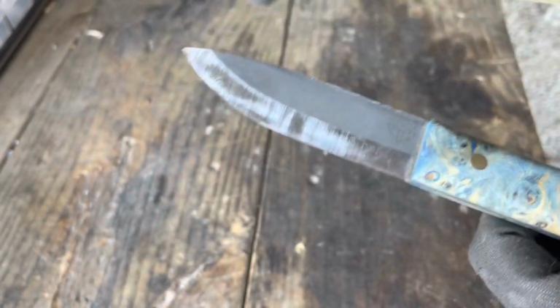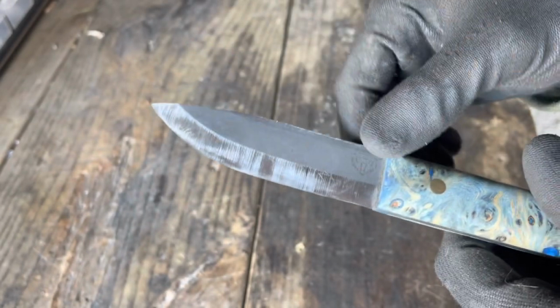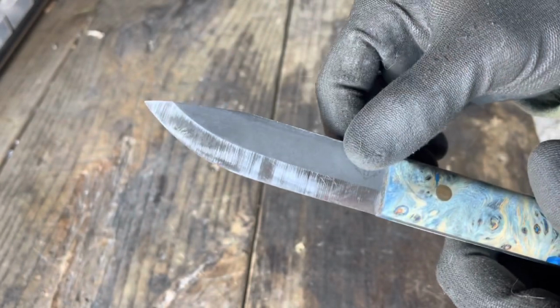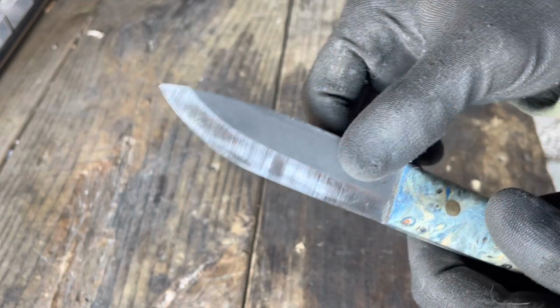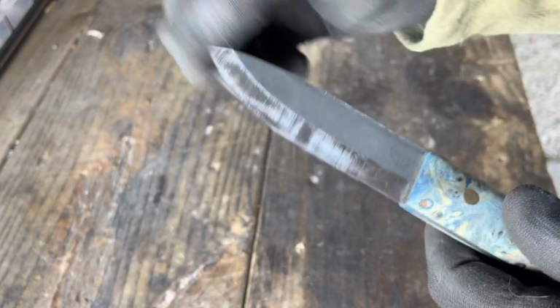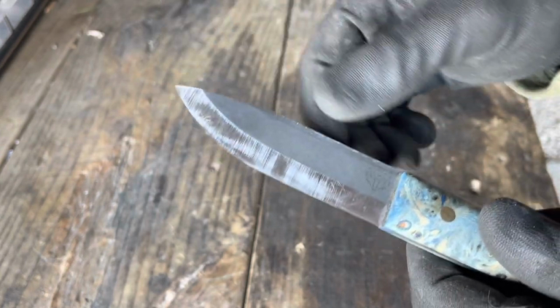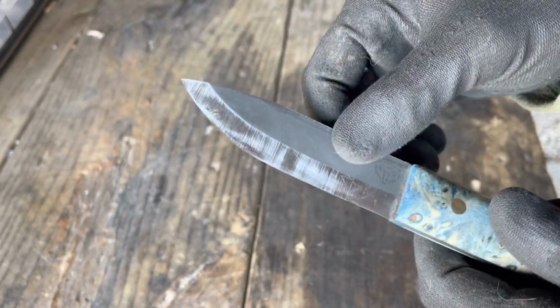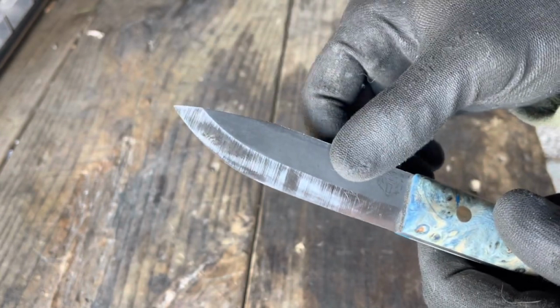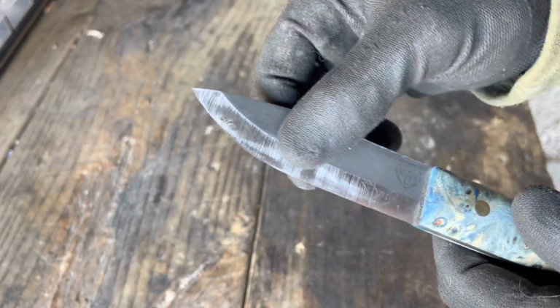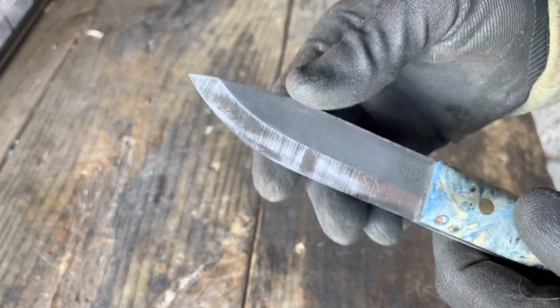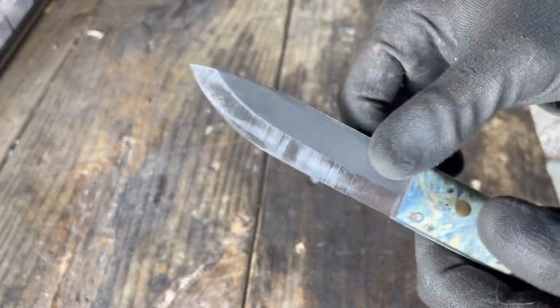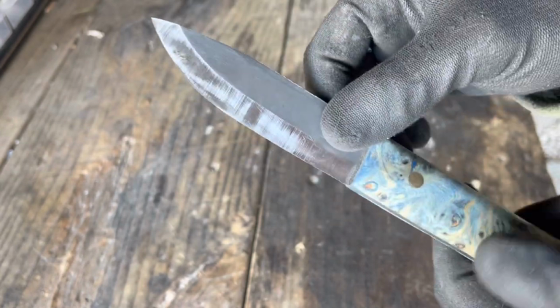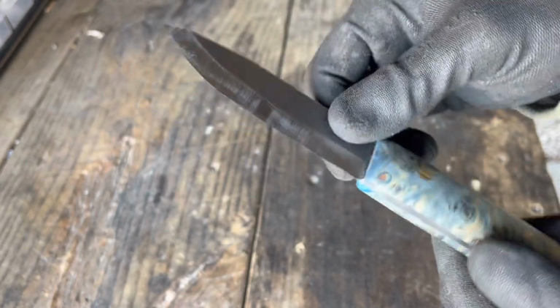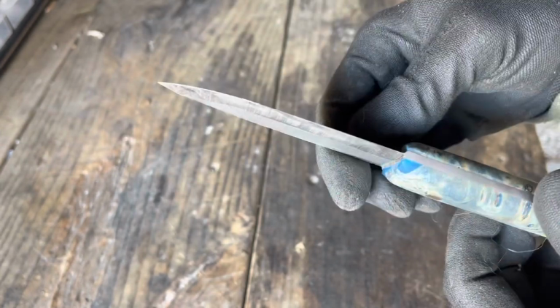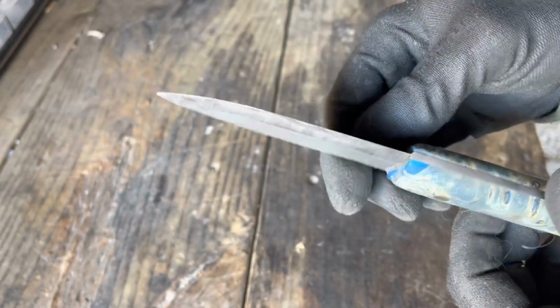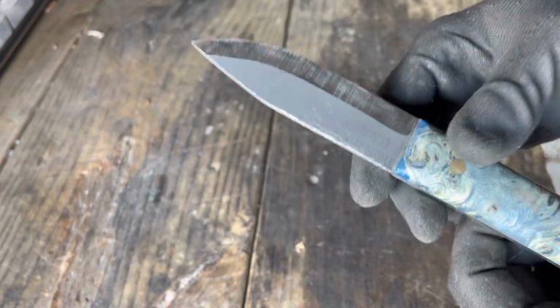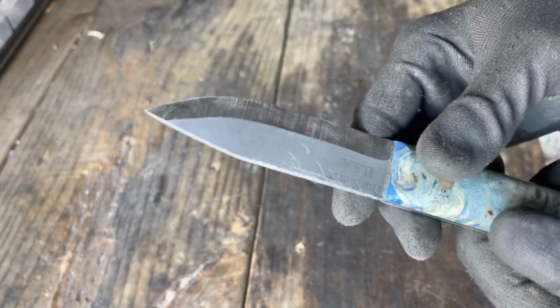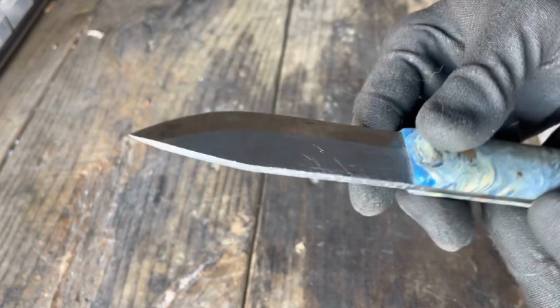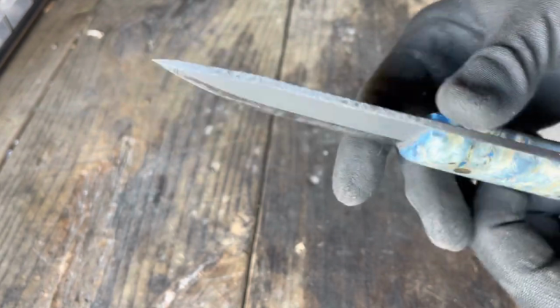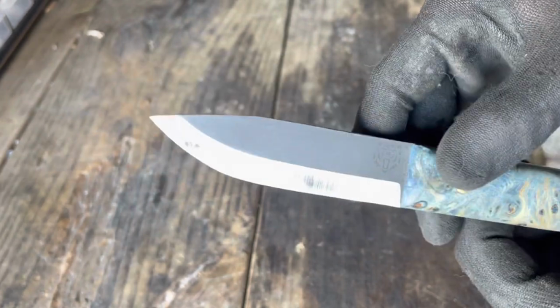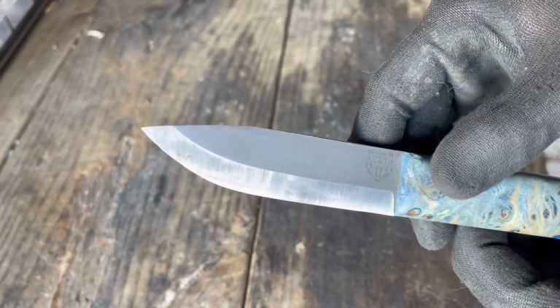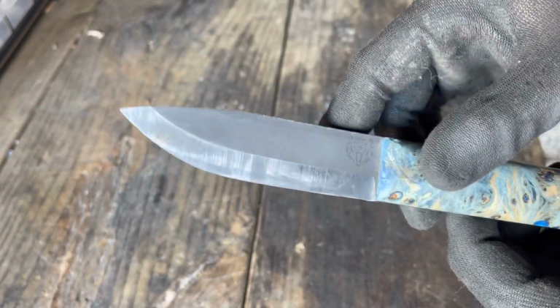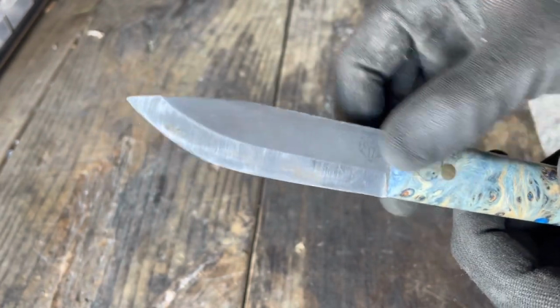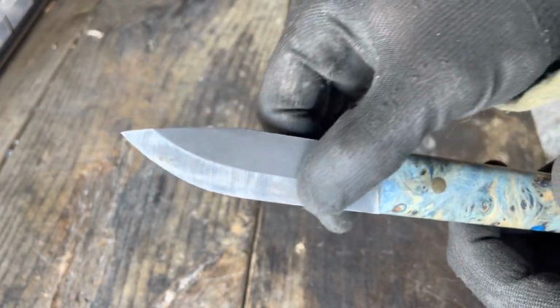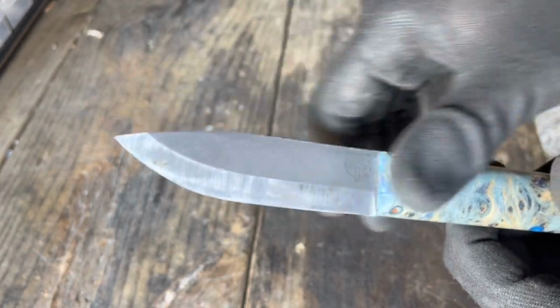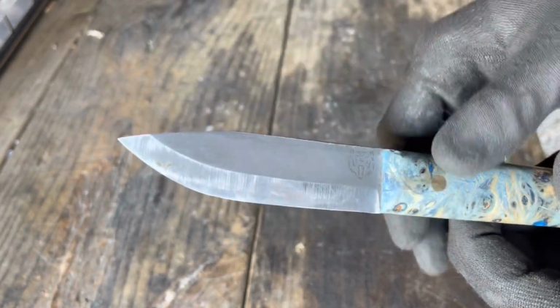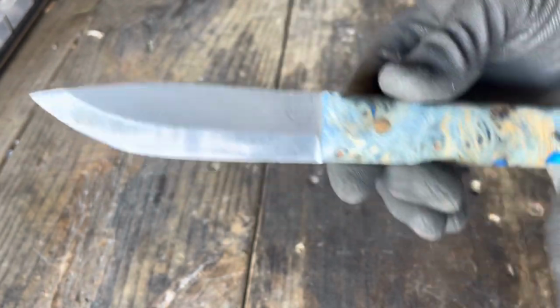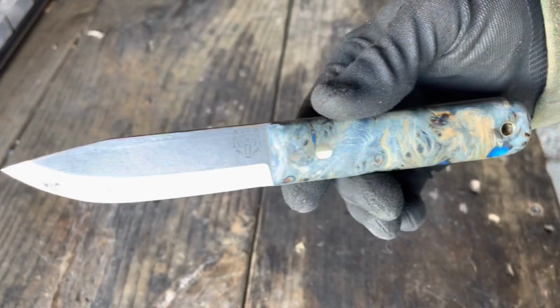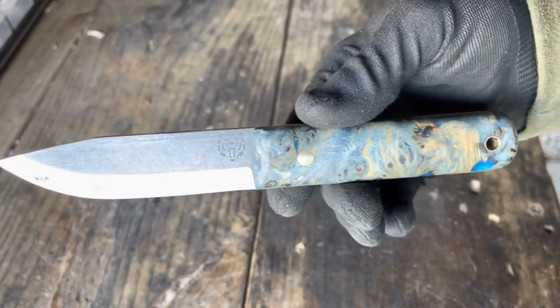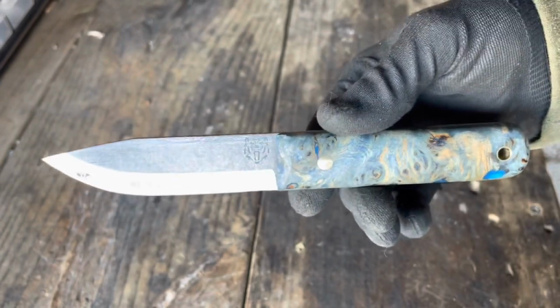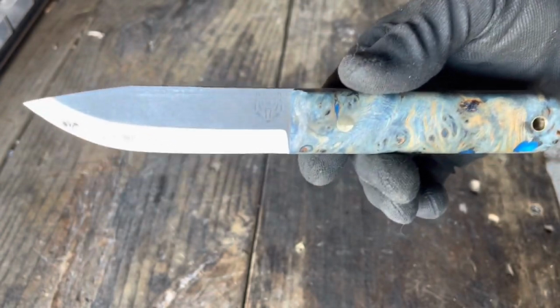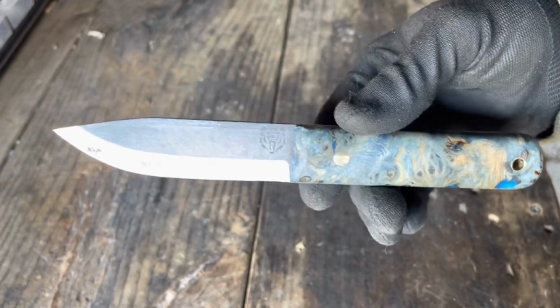It's a Scandinavian grind, fairly easy to maintain. And it is razor sharp for any kind of woodworking, carving, notching stuff. A Scandinavian grind is the way to go, and this knife performs beautifully.